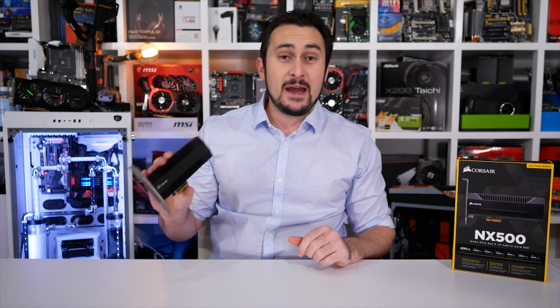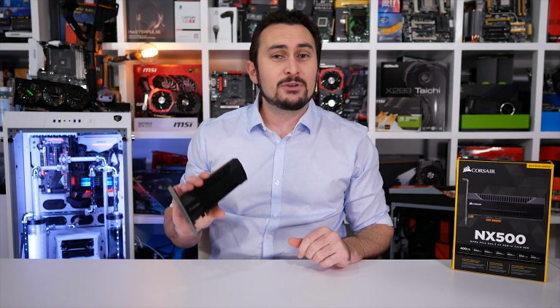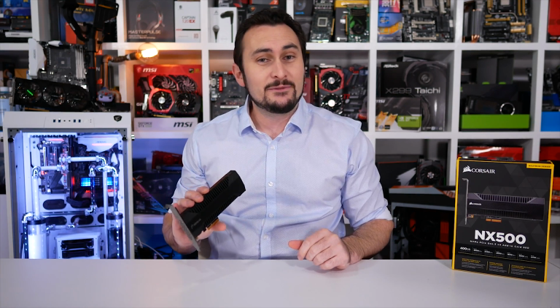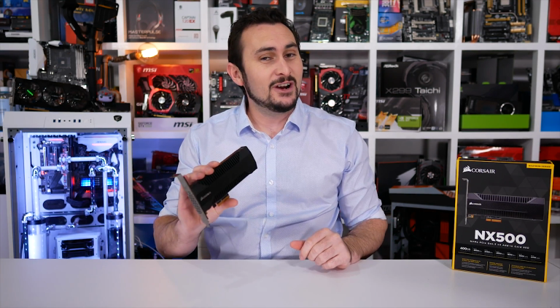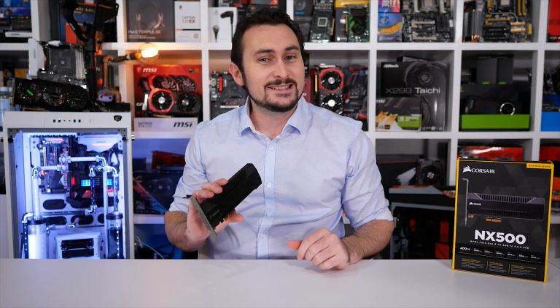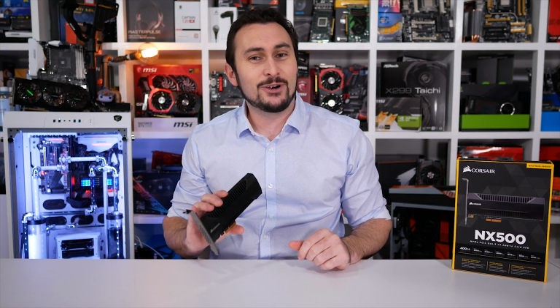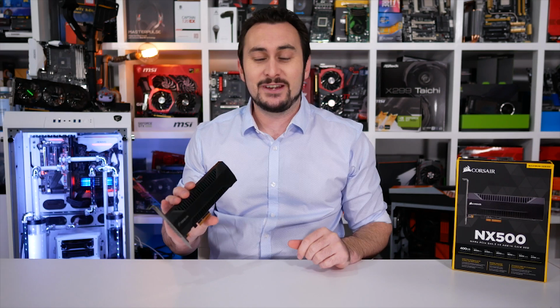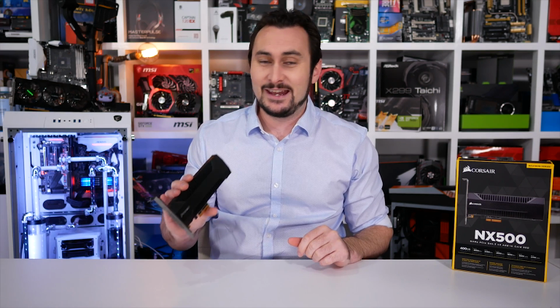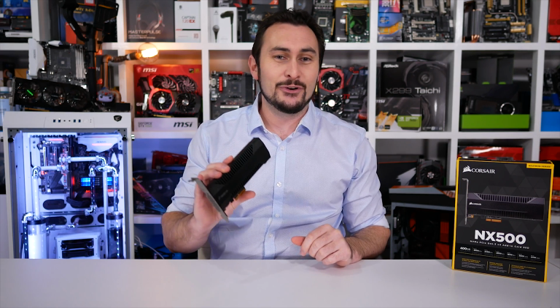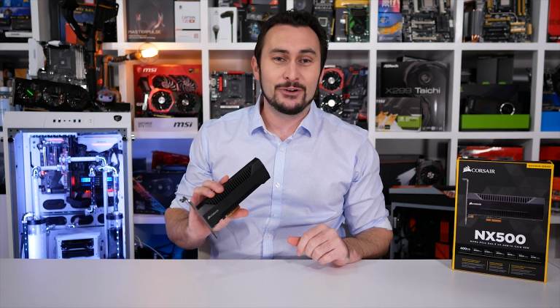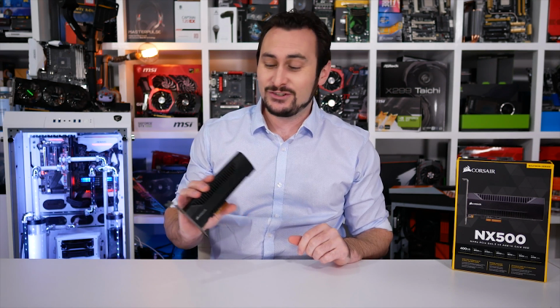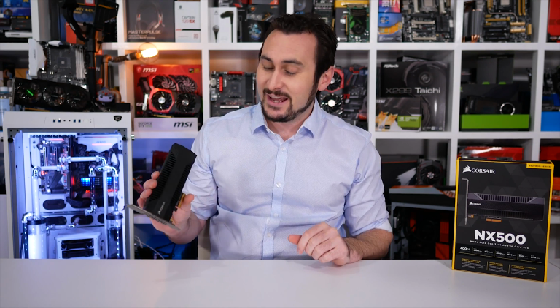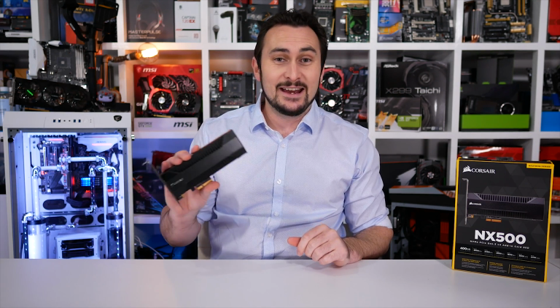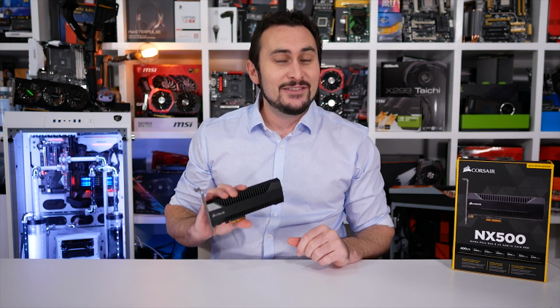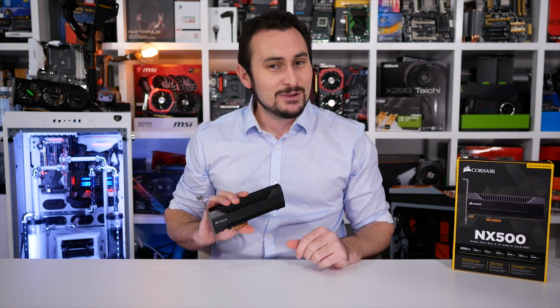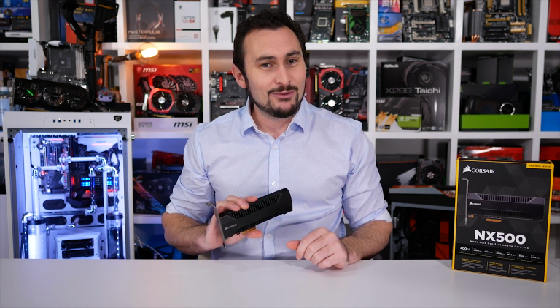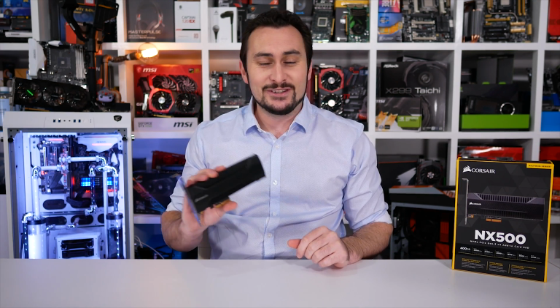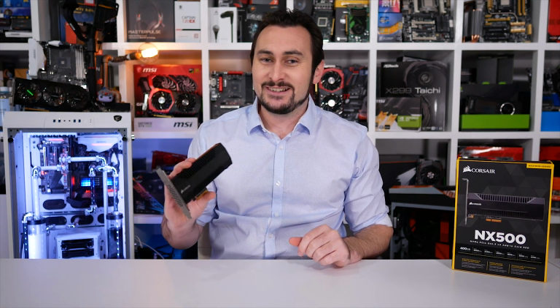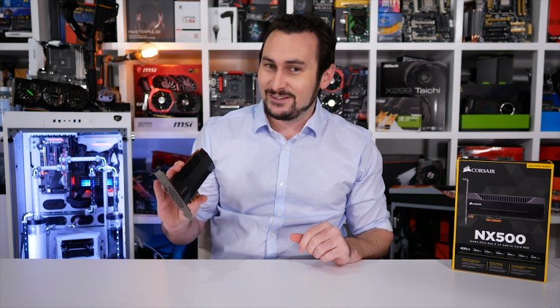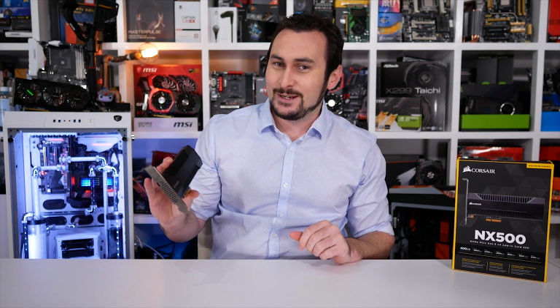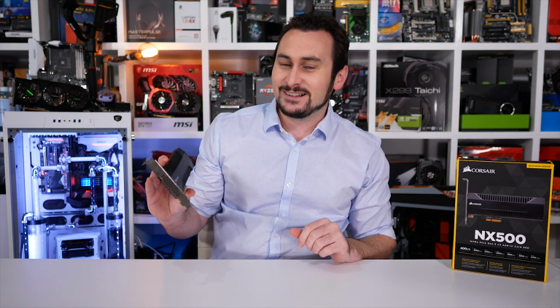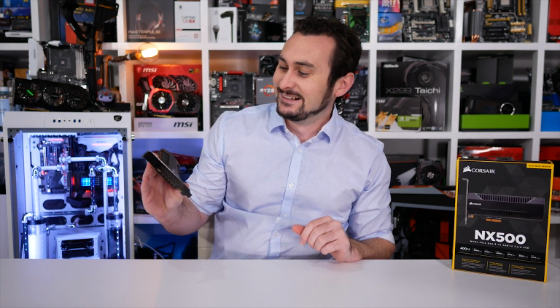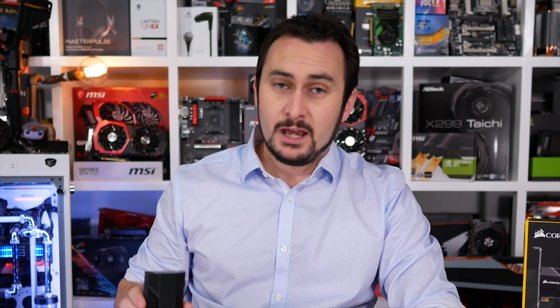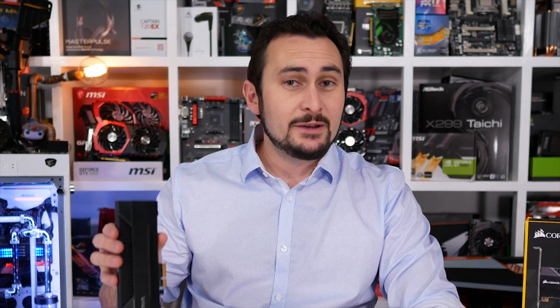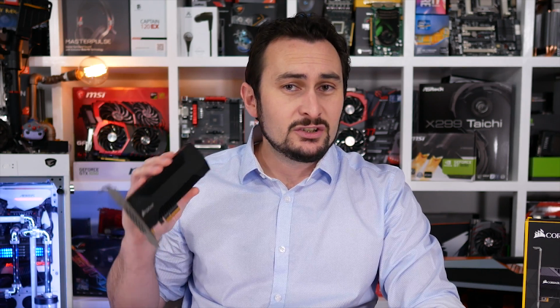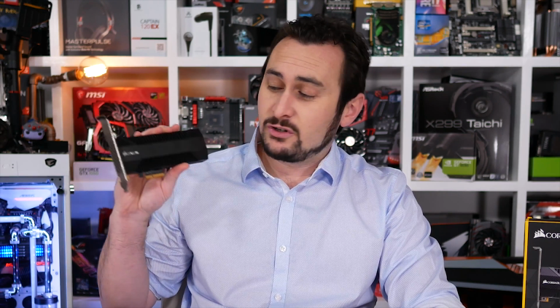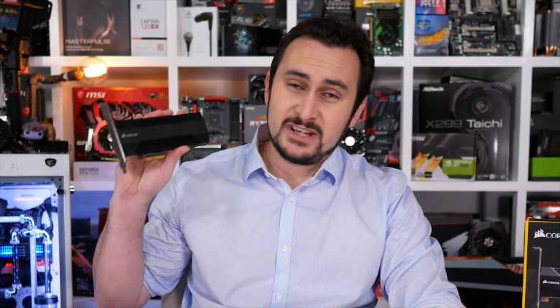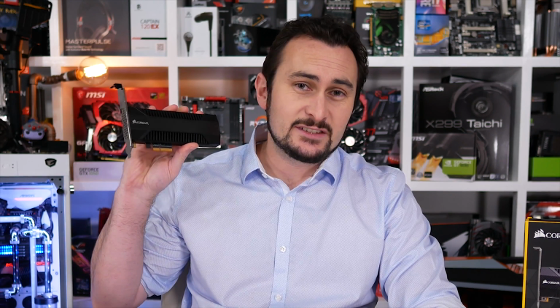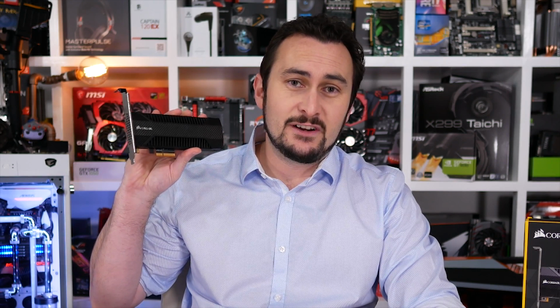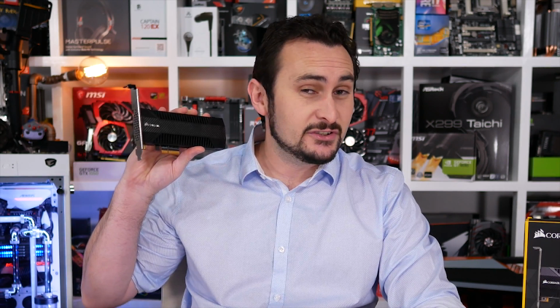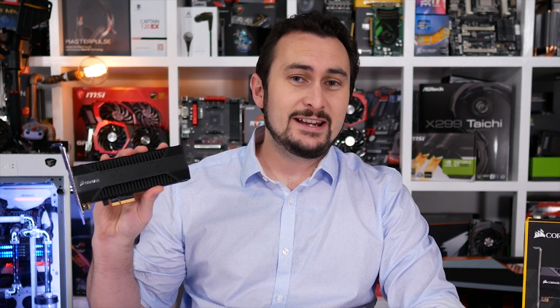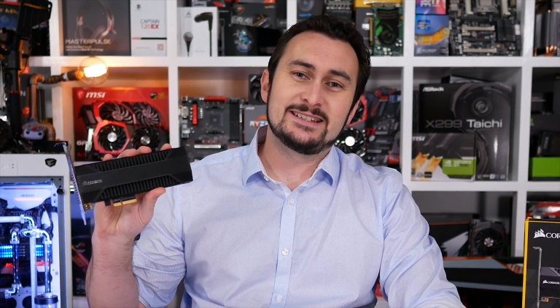Paying a premium for the 960 Pro, on the other hand, to avoid throttling issues — now that would be well worth it, so take note Samsung. Anyway, in short, the Corsair NX500 is a great SSD.